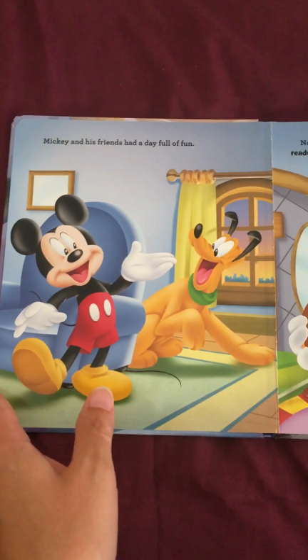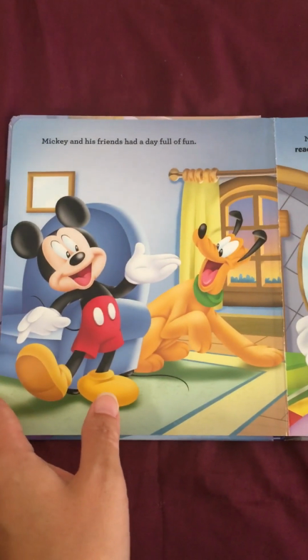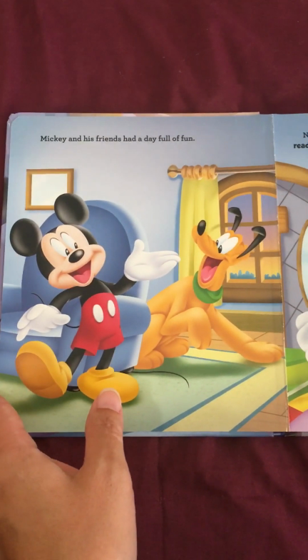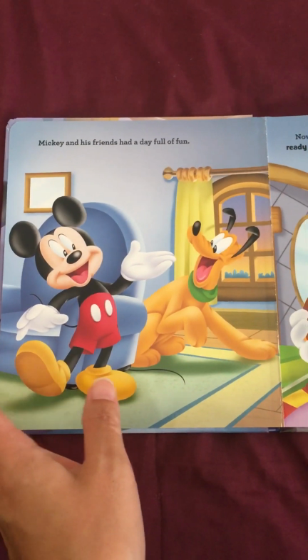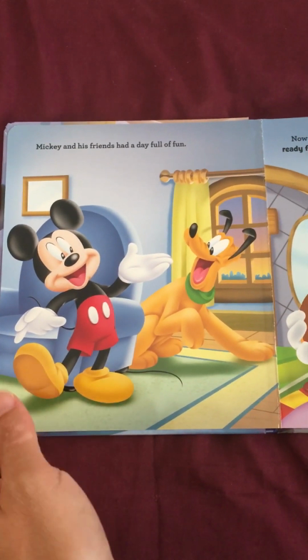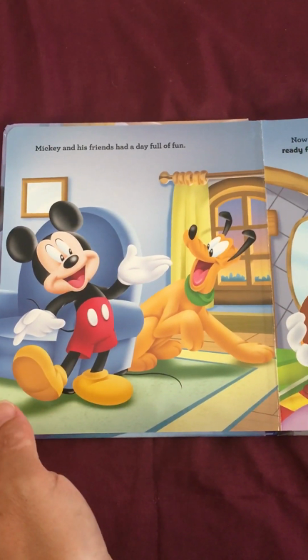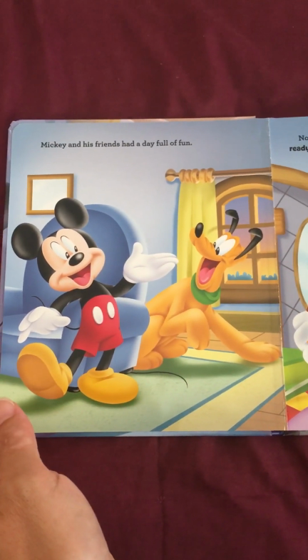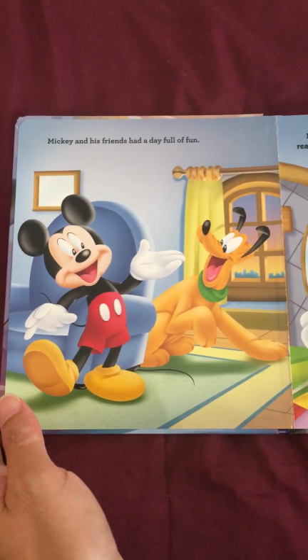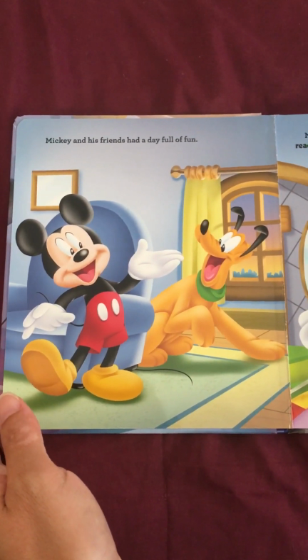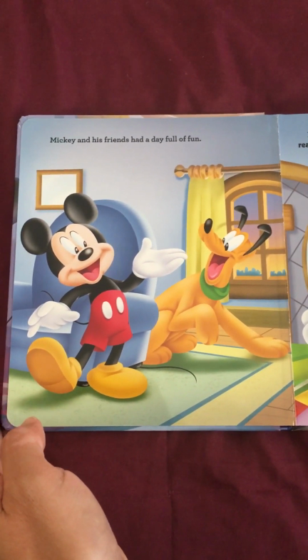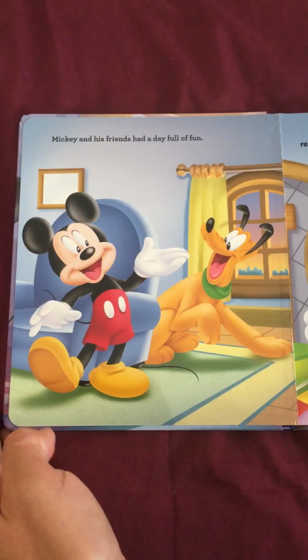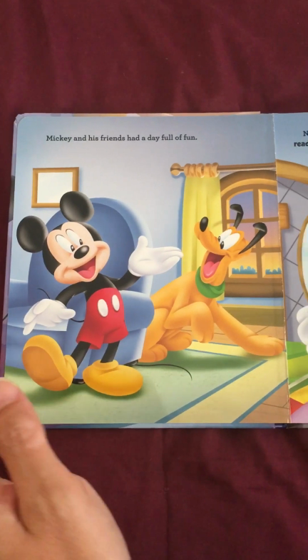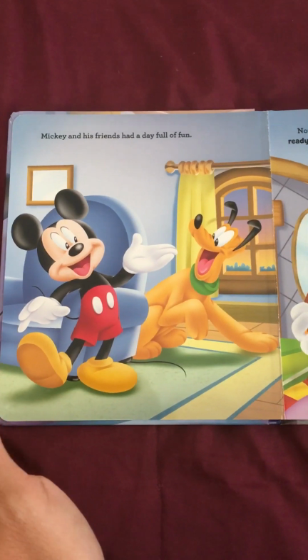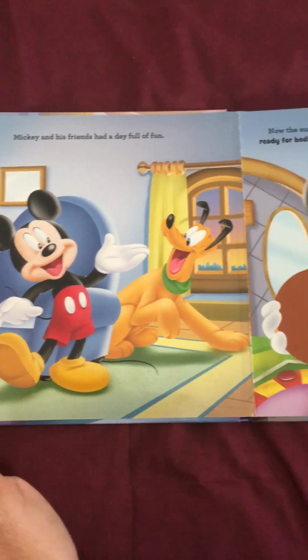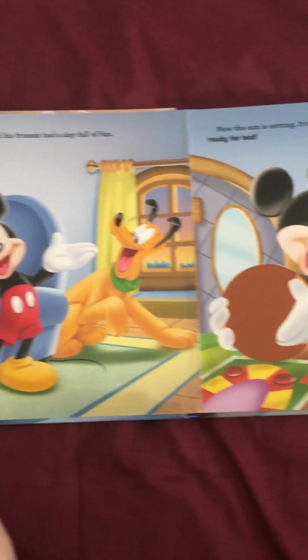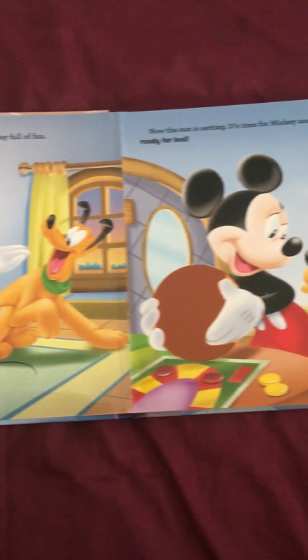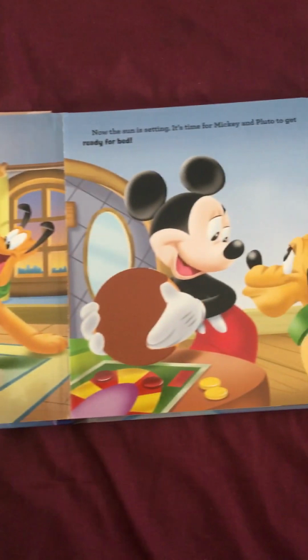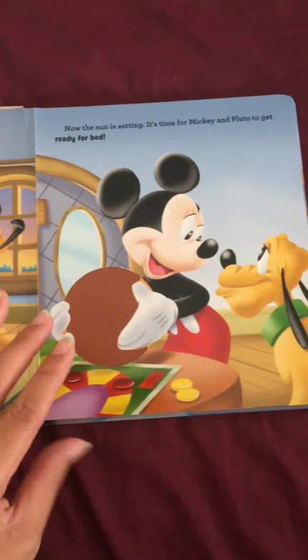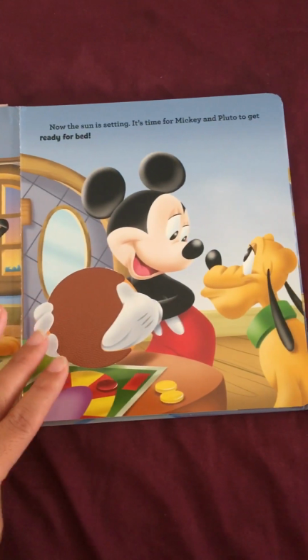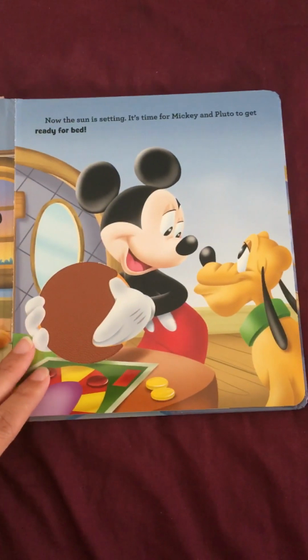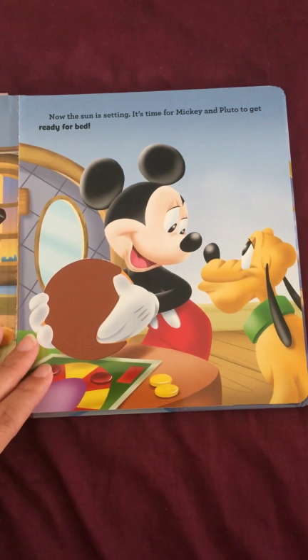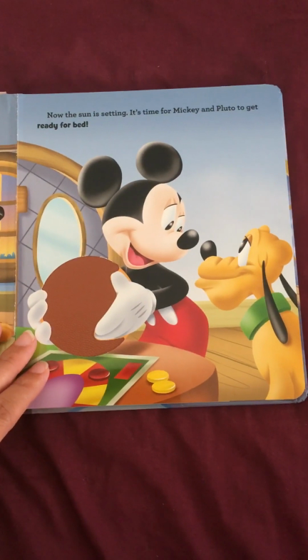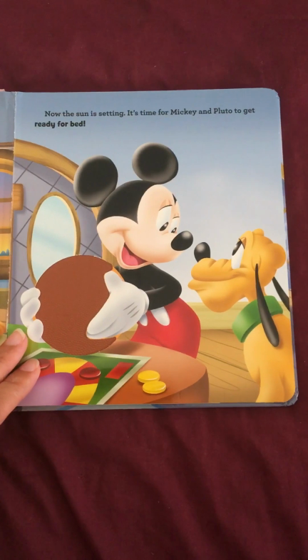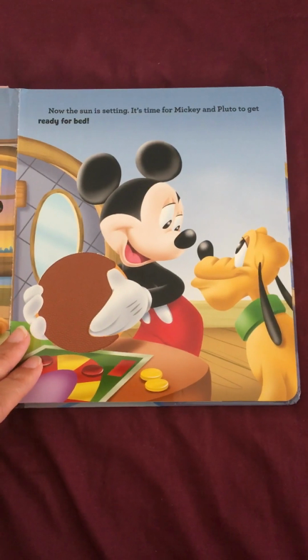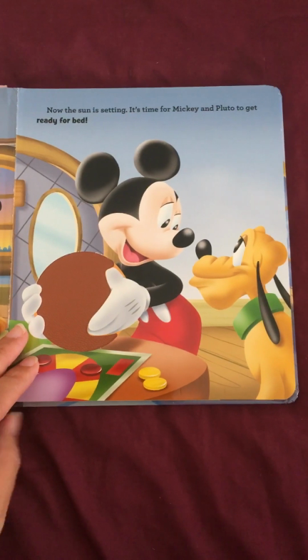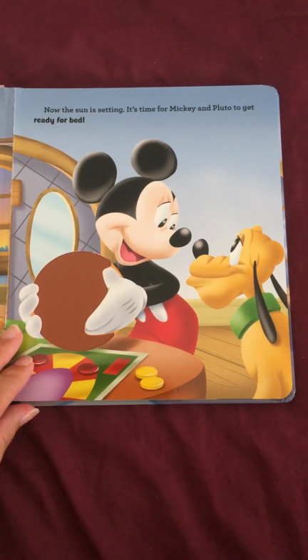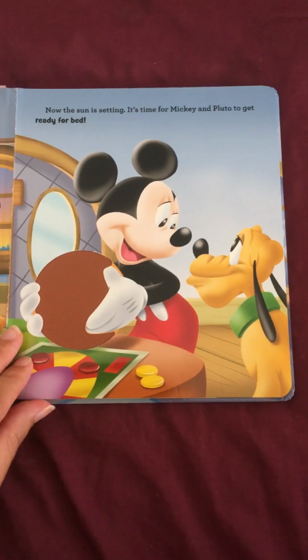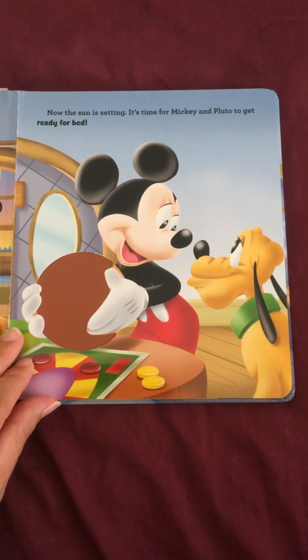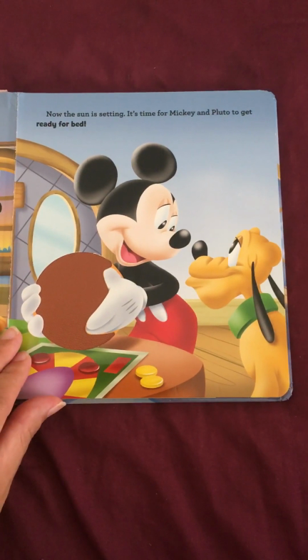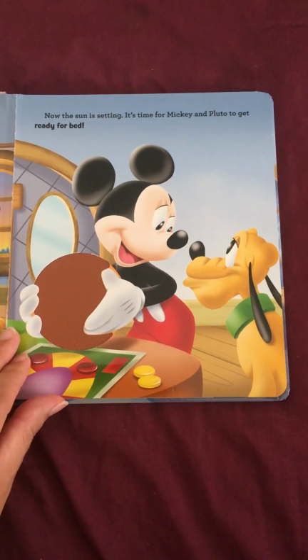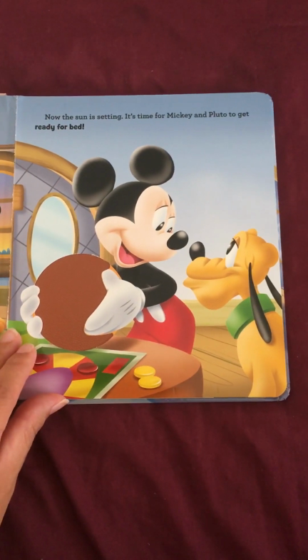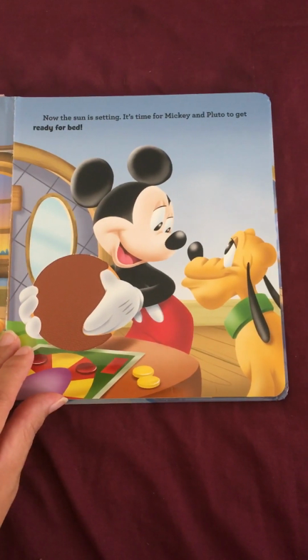So Mickey and his friends had a day full of fun. Now the sun is setting. It's time for Mickey and Pluto to get ready for bed.